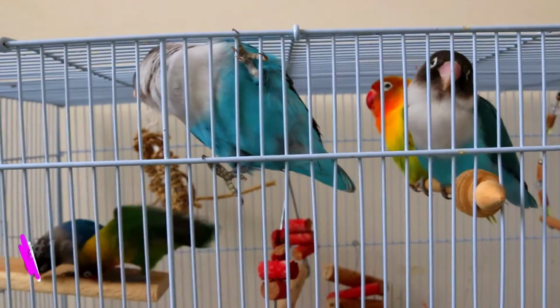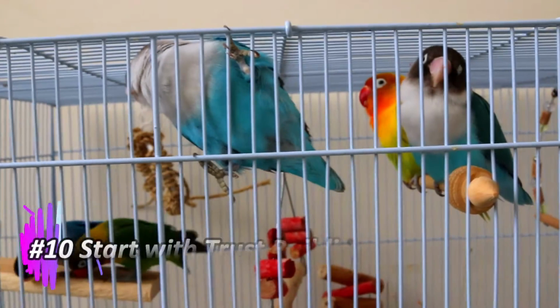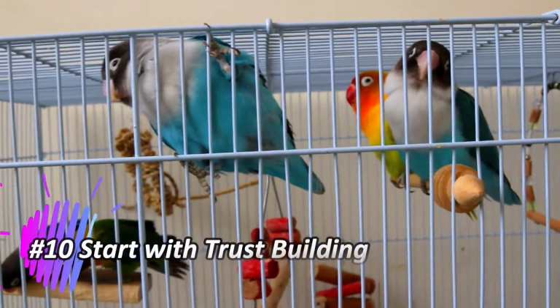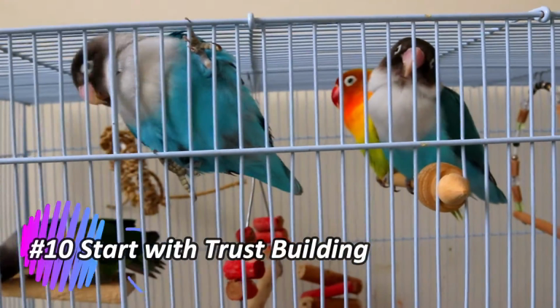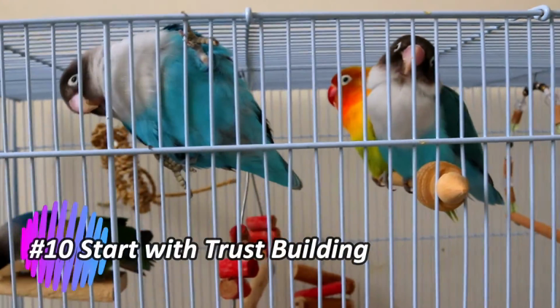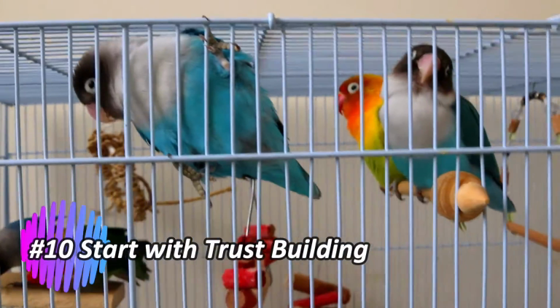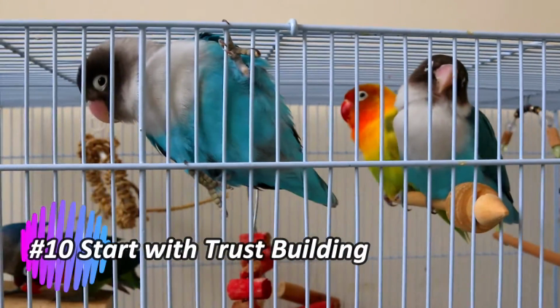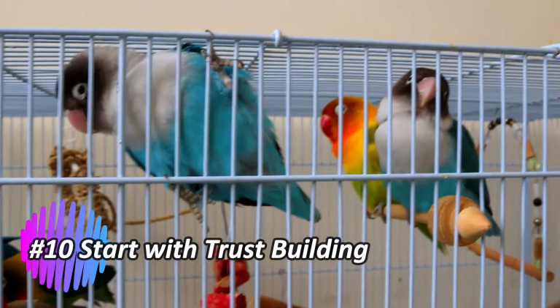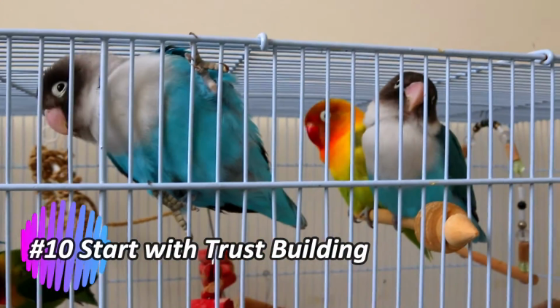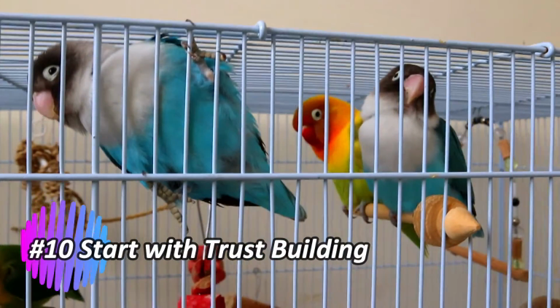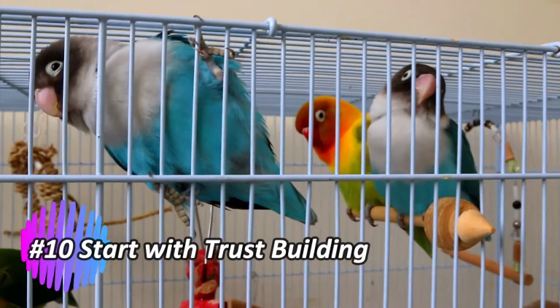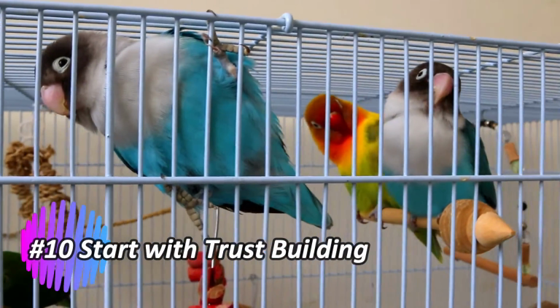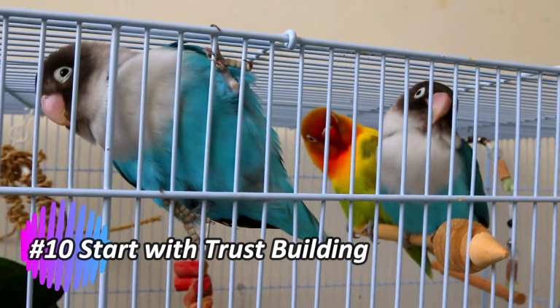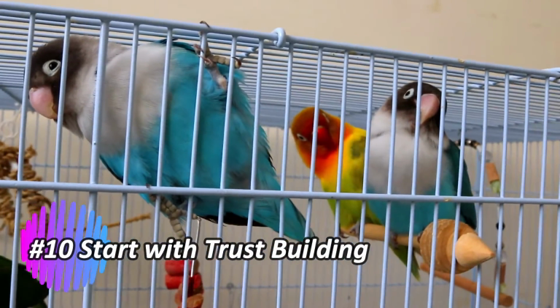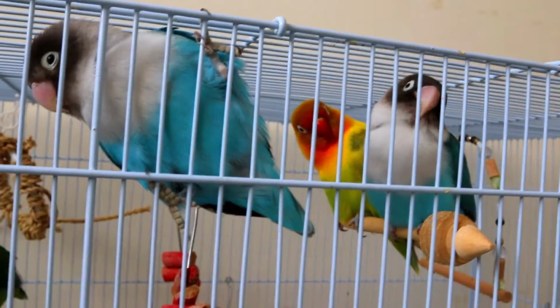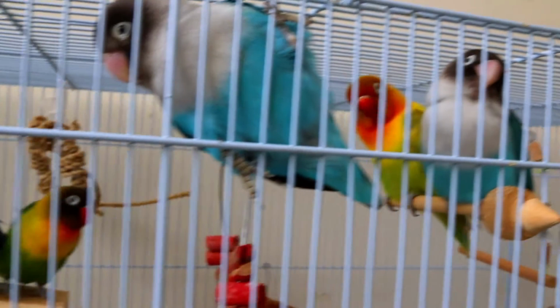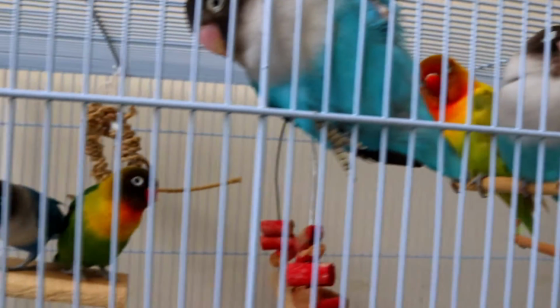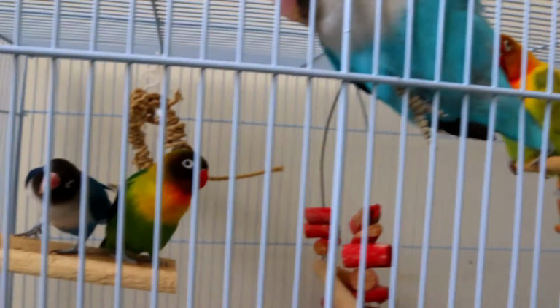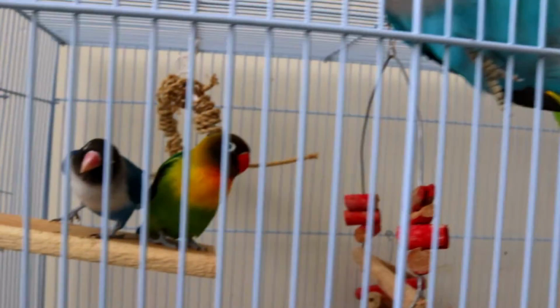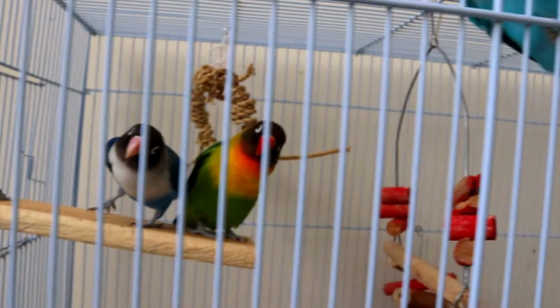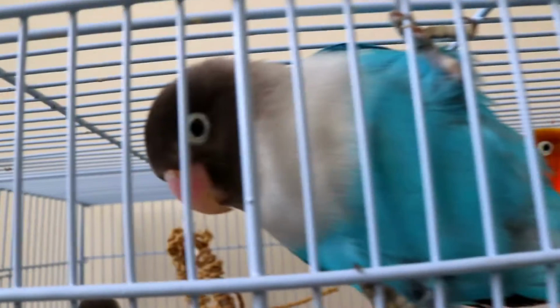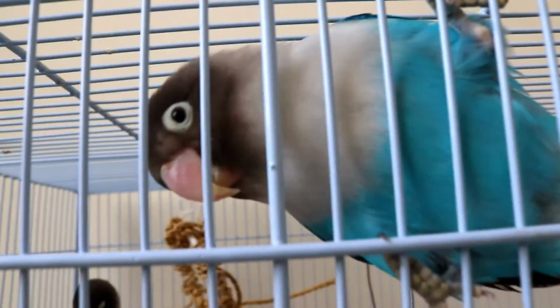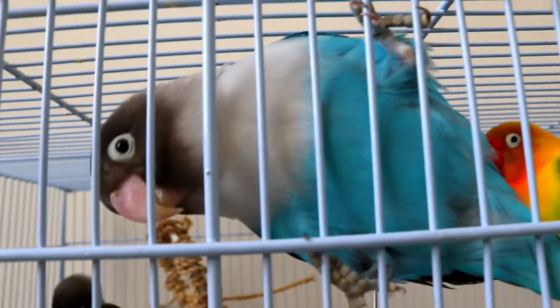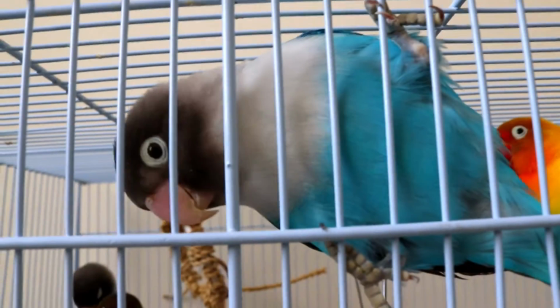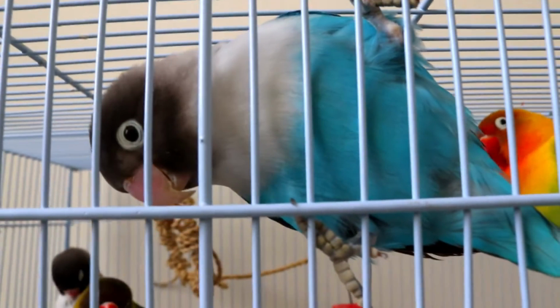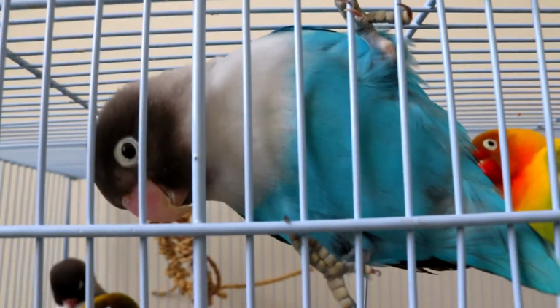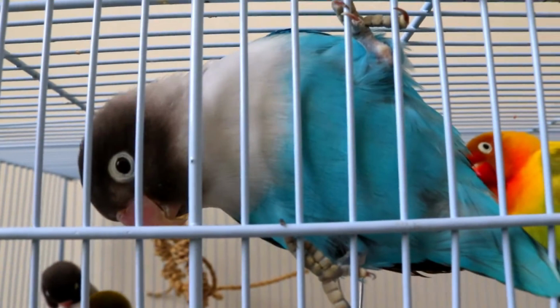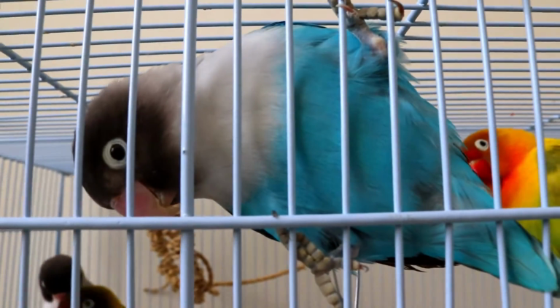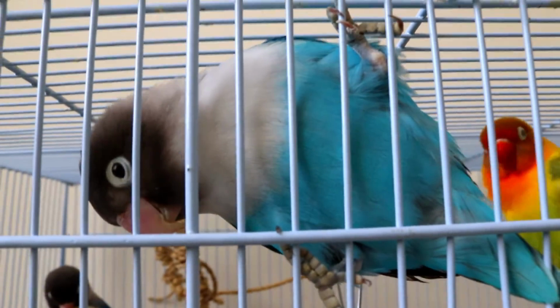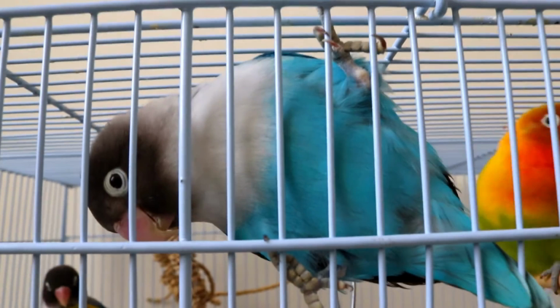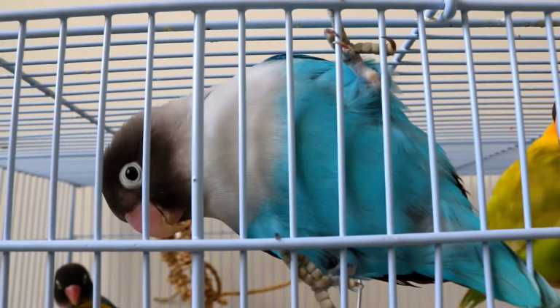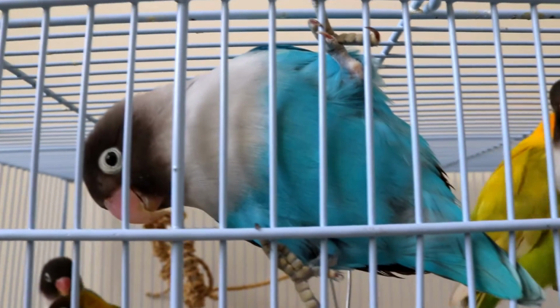Start with trust building. Spend time near the lovebird's cage, talking softly and offering treats. Allow the bird to become accustomed to your presence before attempting hands-on training.